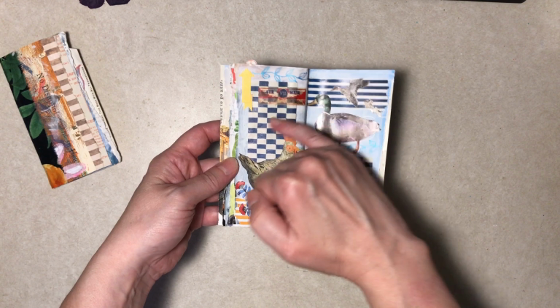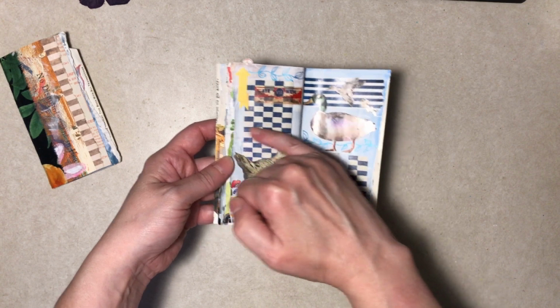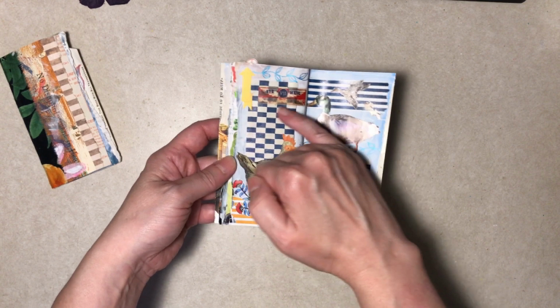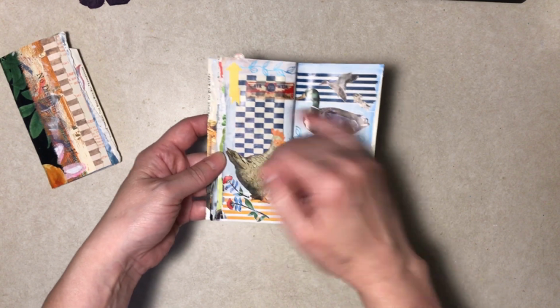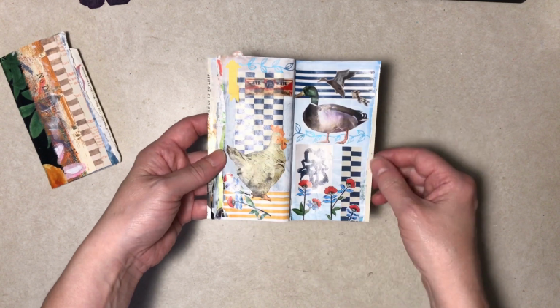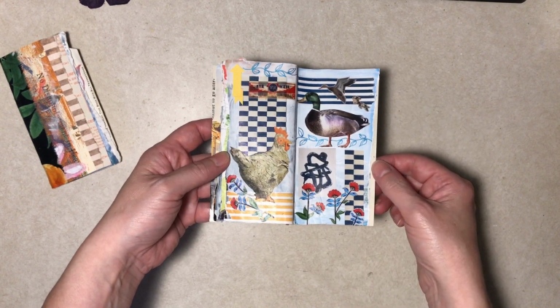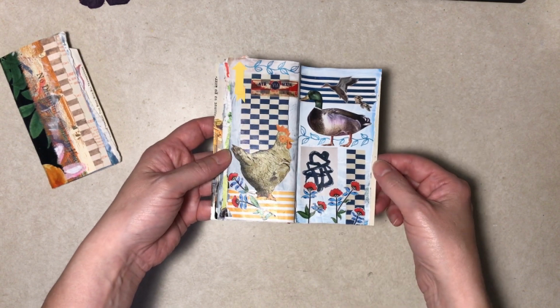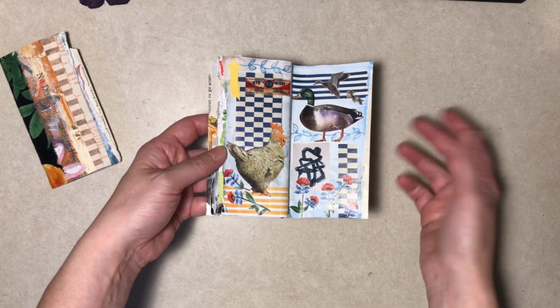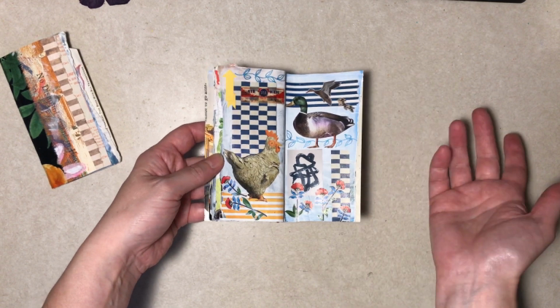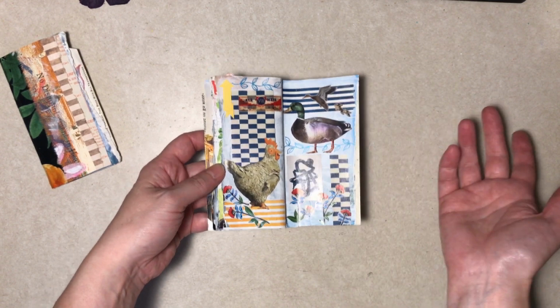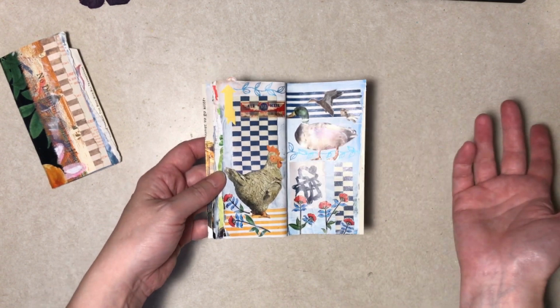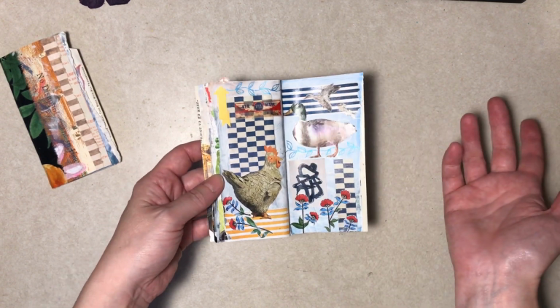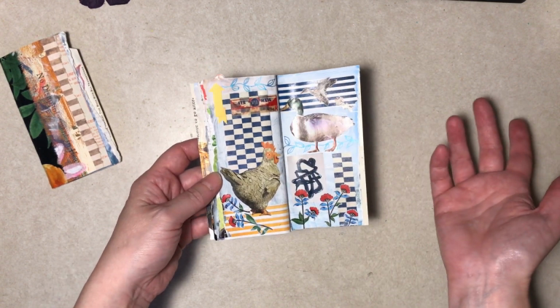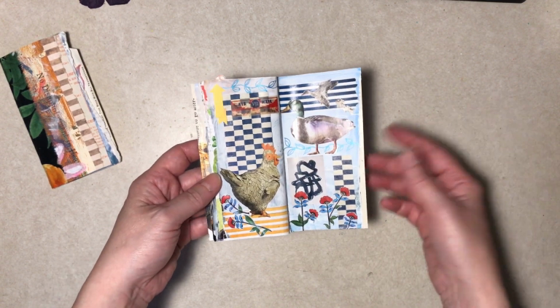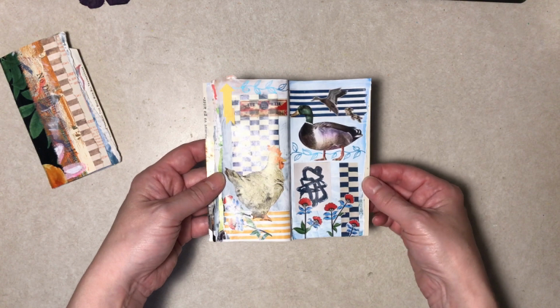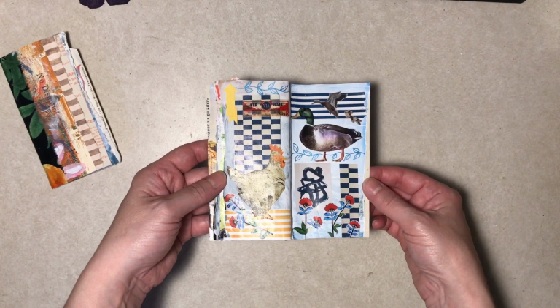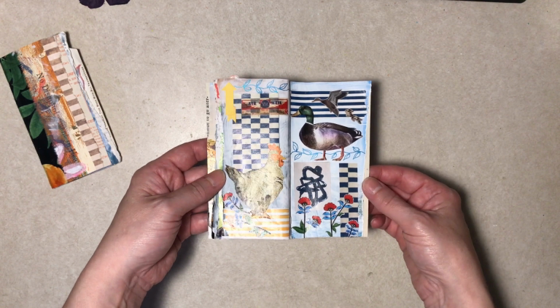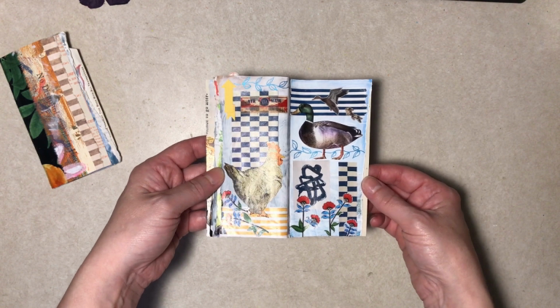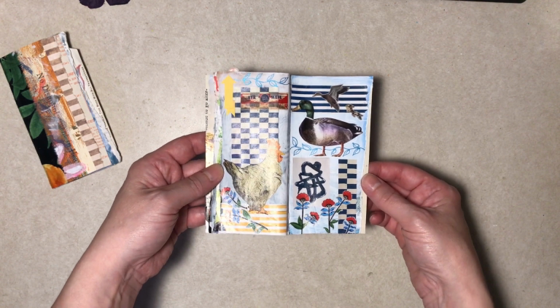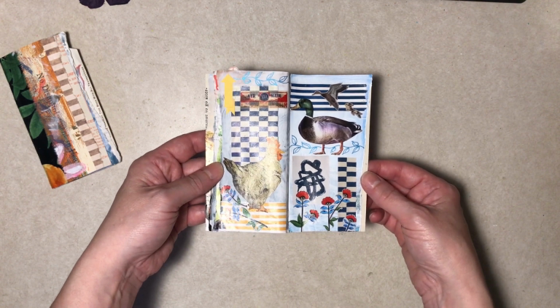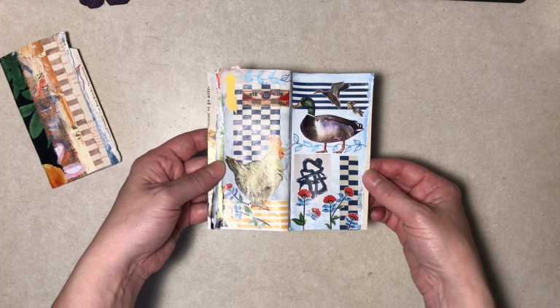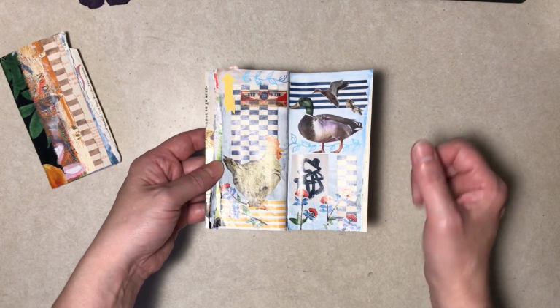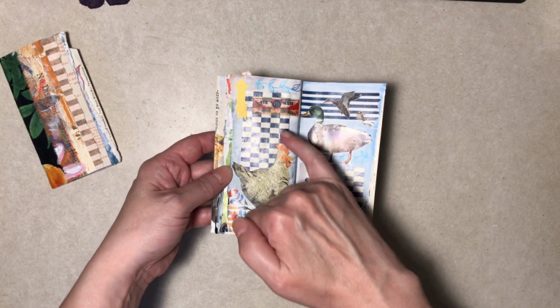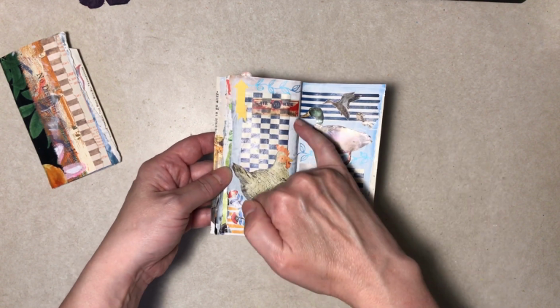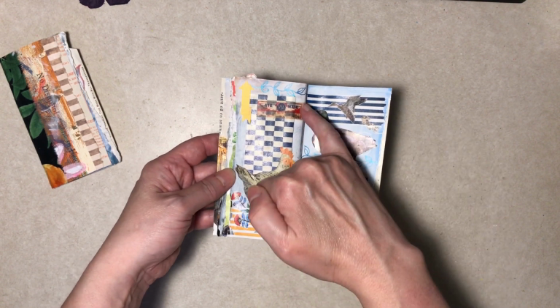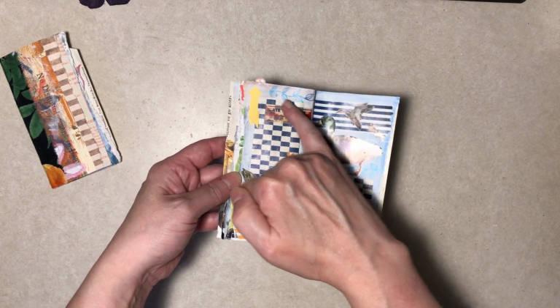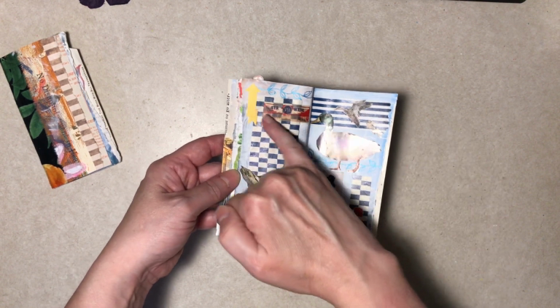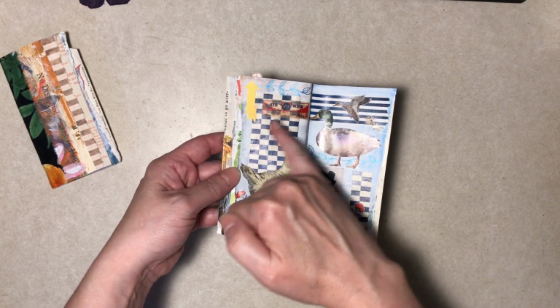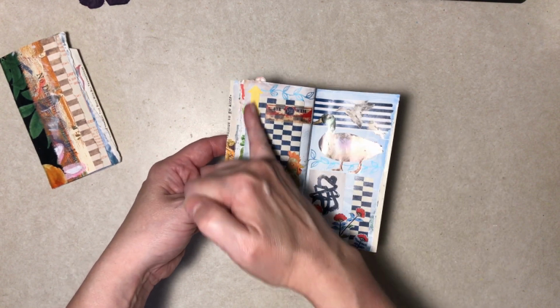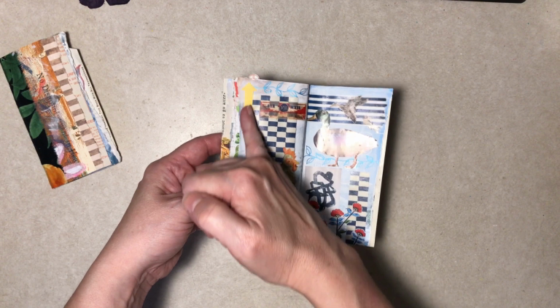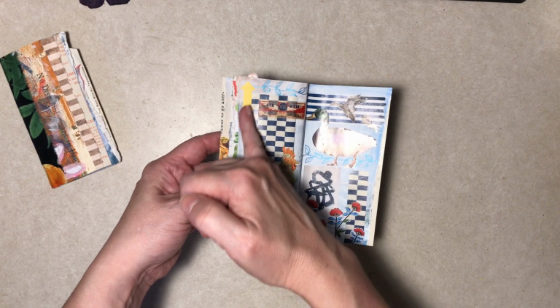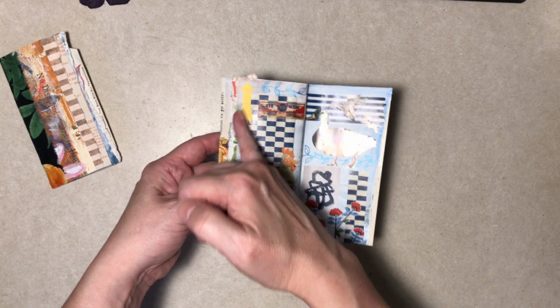This one — I wanted a word here and I still might do that if I ever find one. I looked through some magazines and couldn't find a word I liked. I believe that's all magazine with the exception of this washi and that scrap of paper.